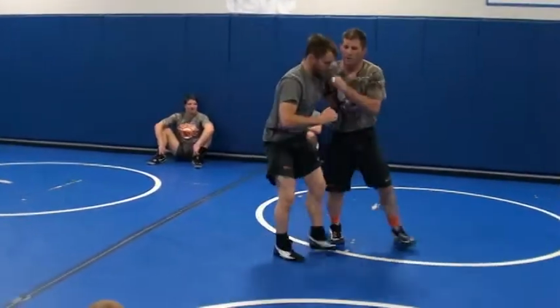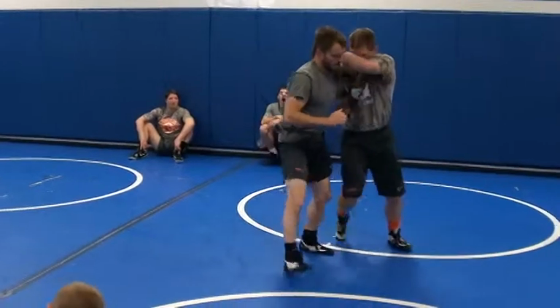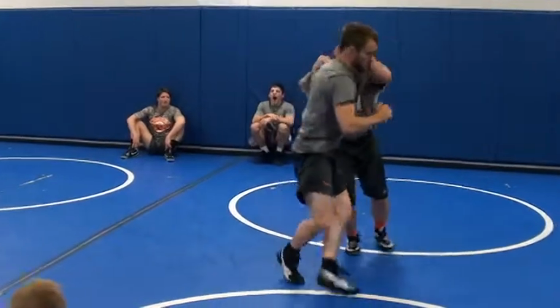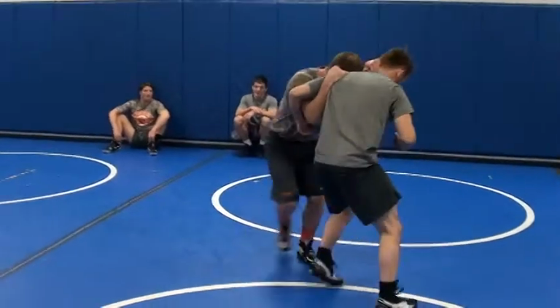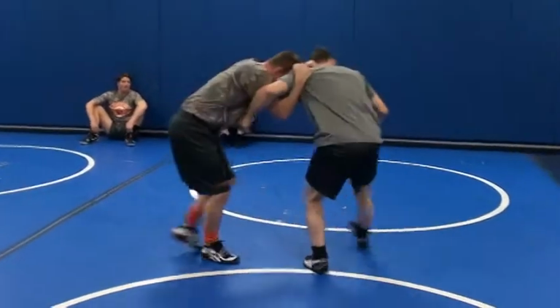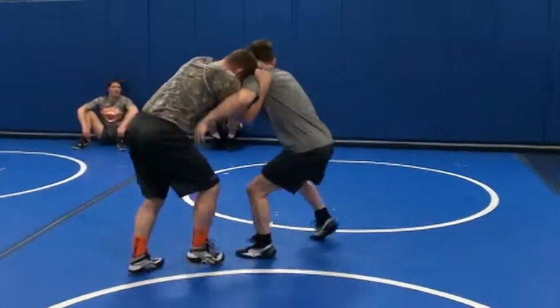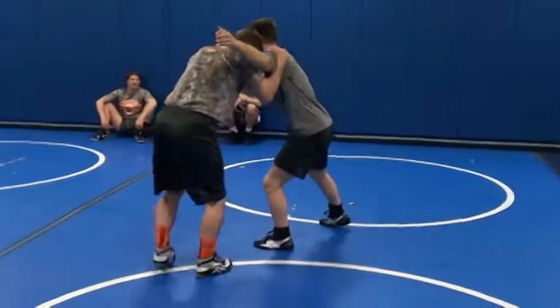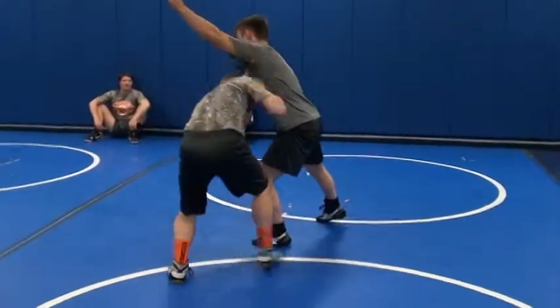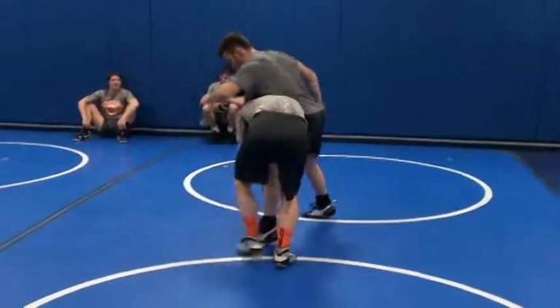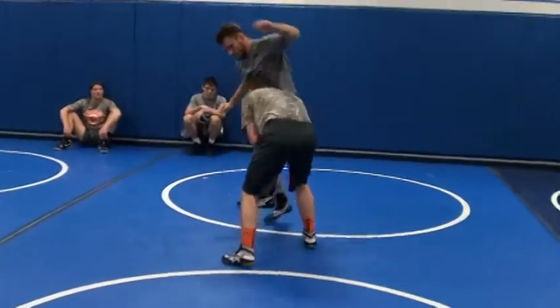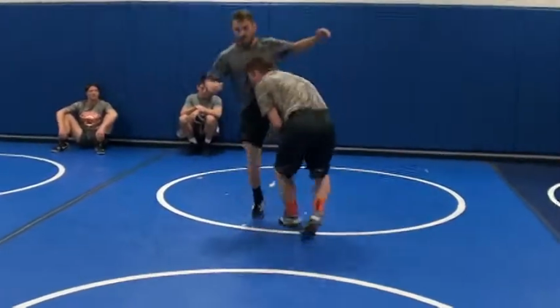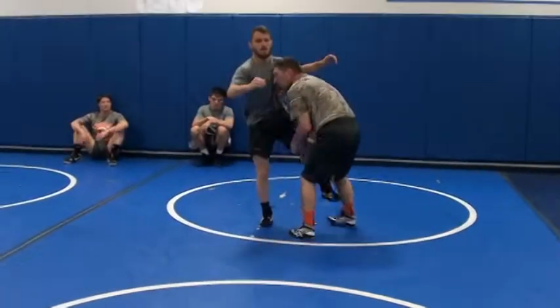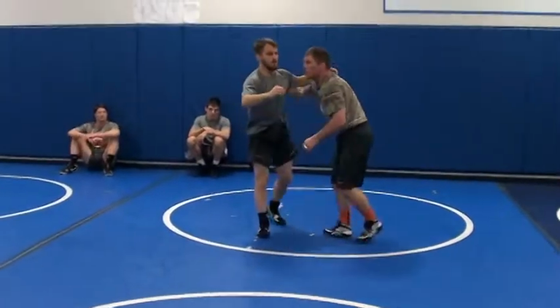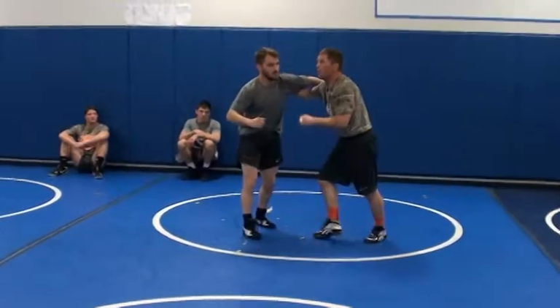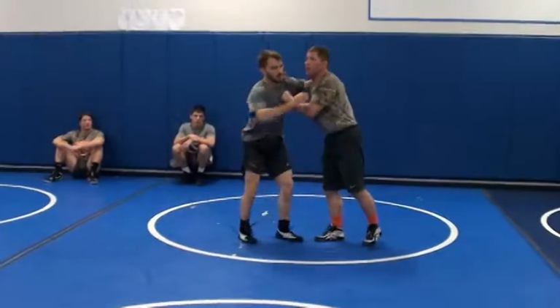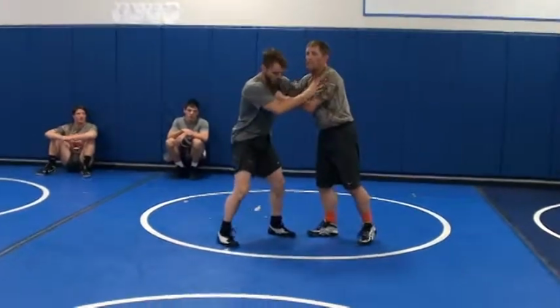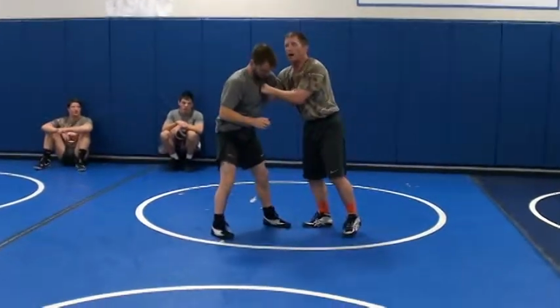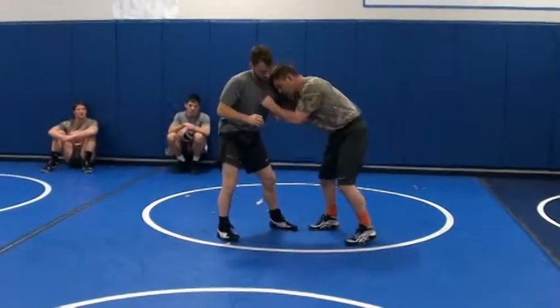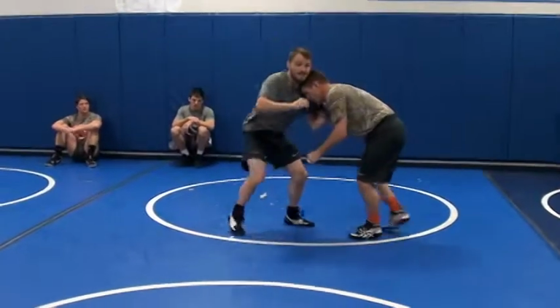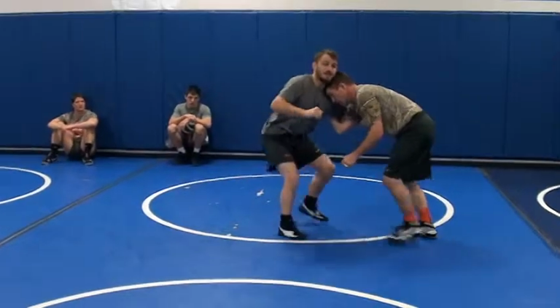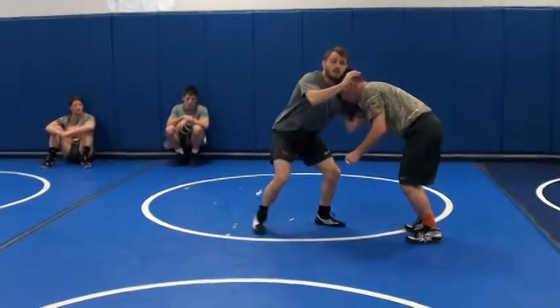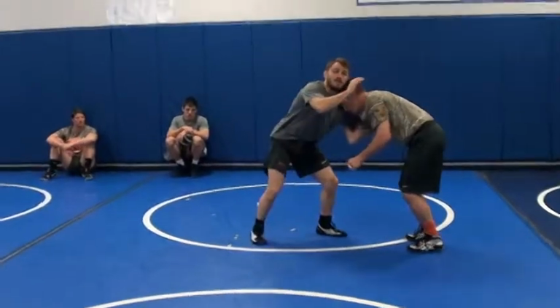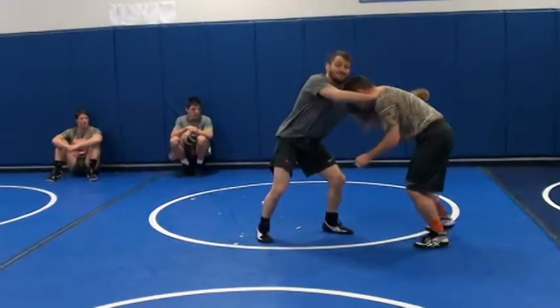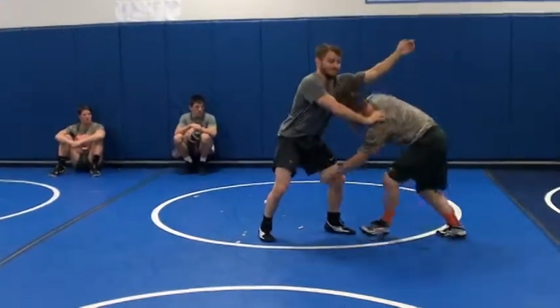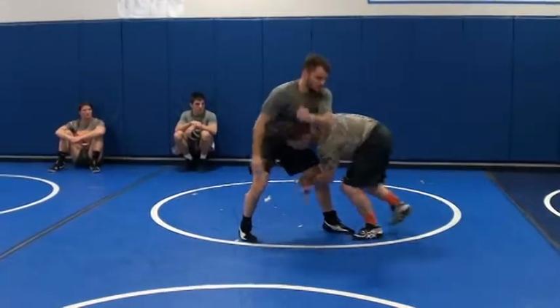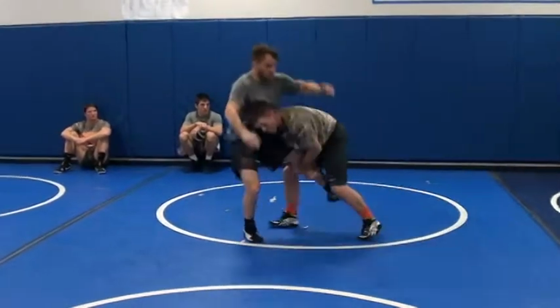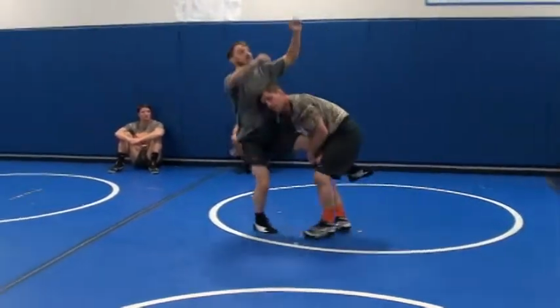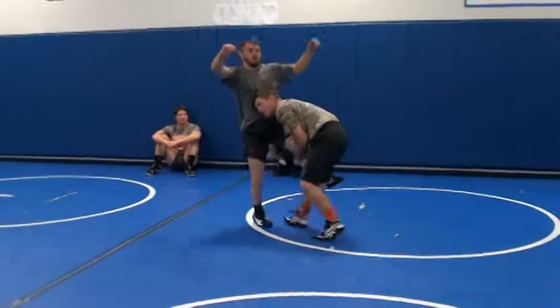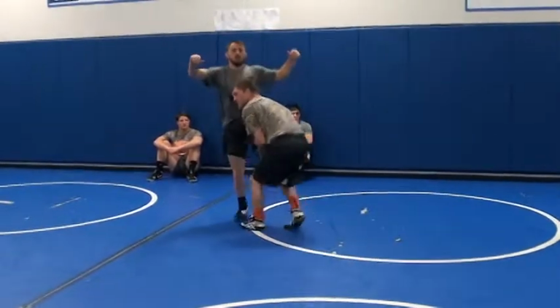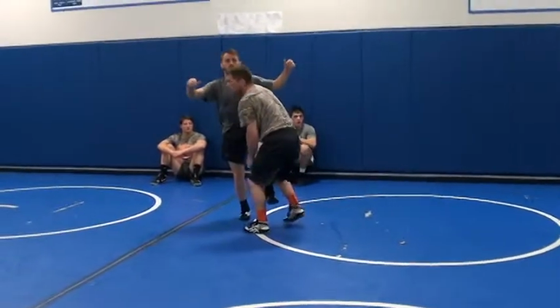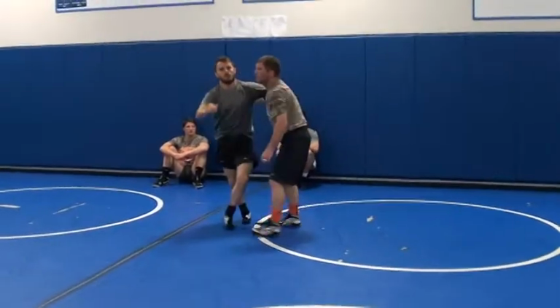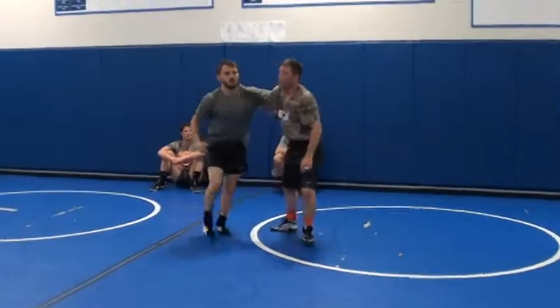I can be even pushing the head away here. I'm looking for the opening. I'm pulling down on the underhook here. He's trying to push away, I'm going to the single leg.